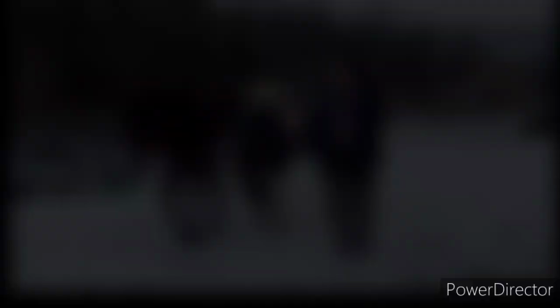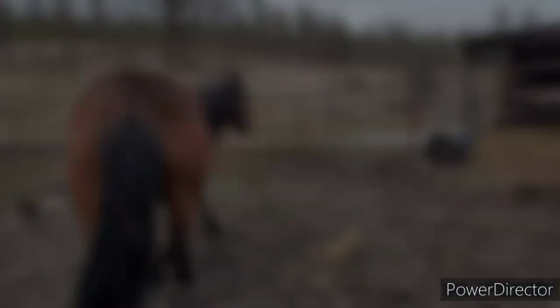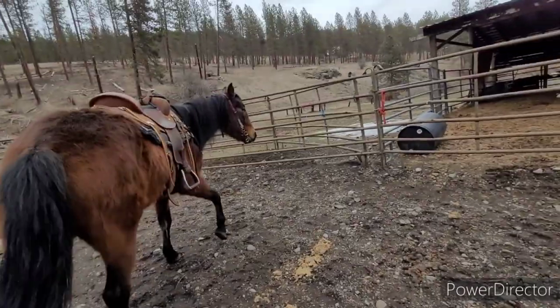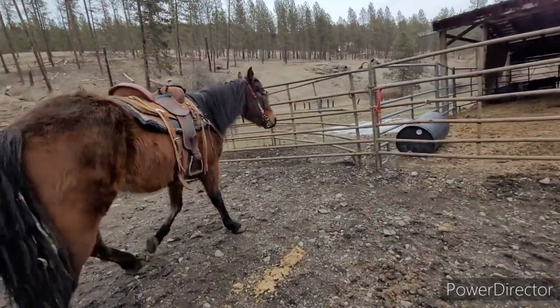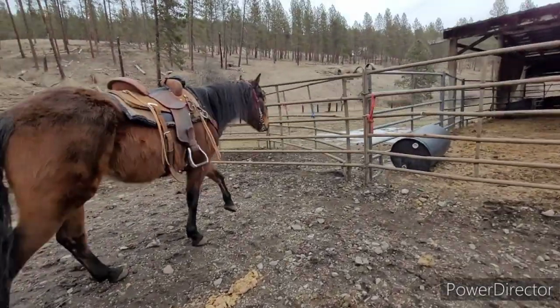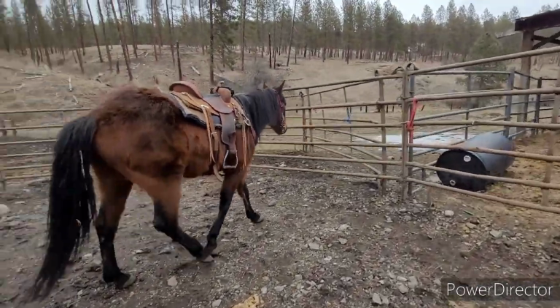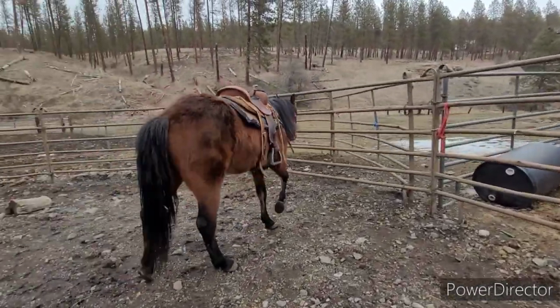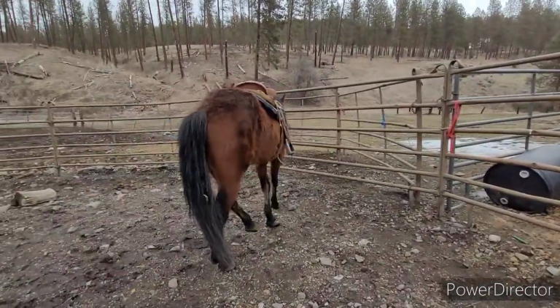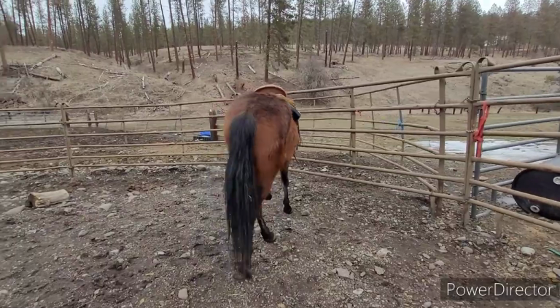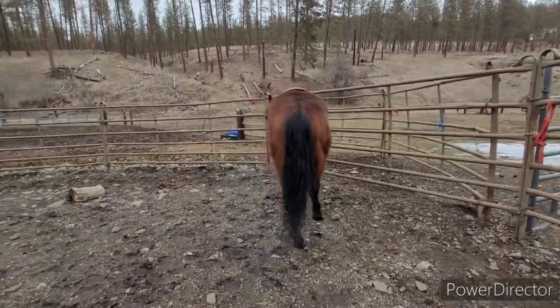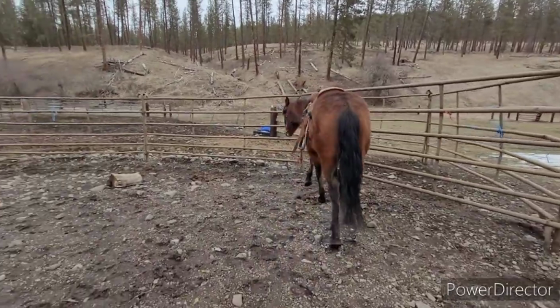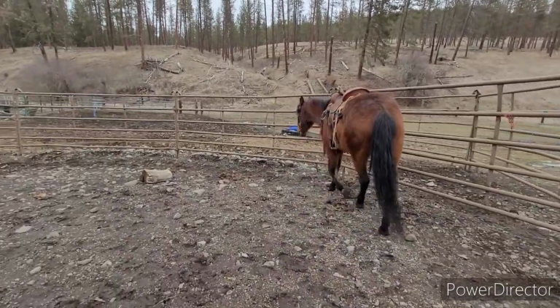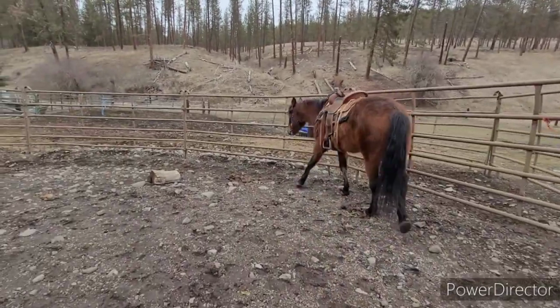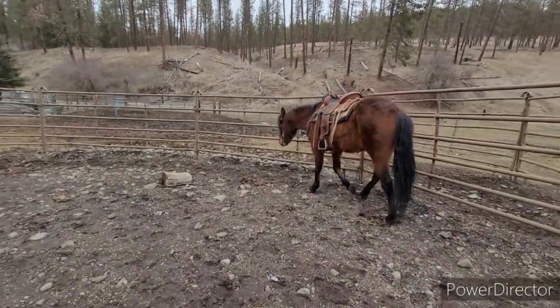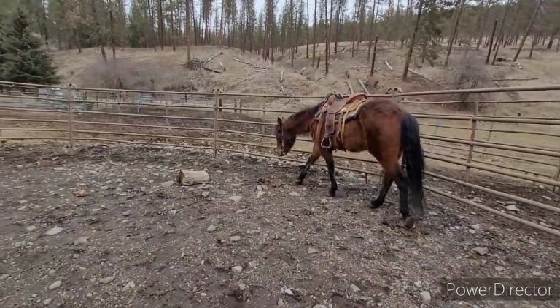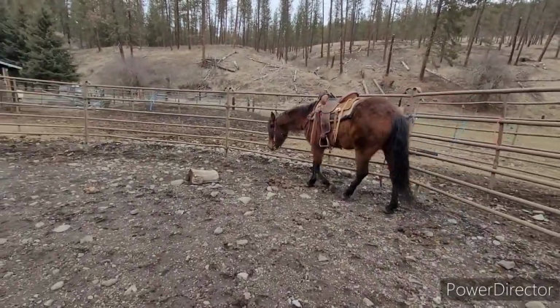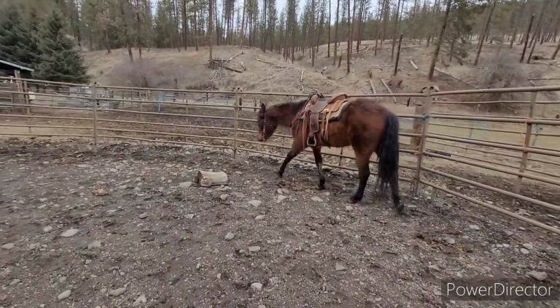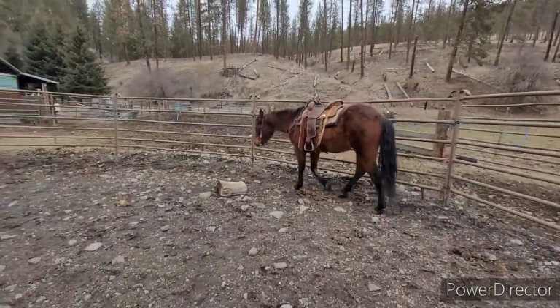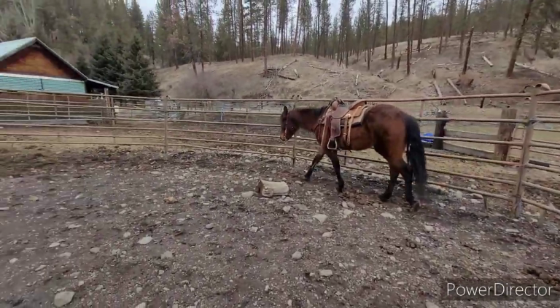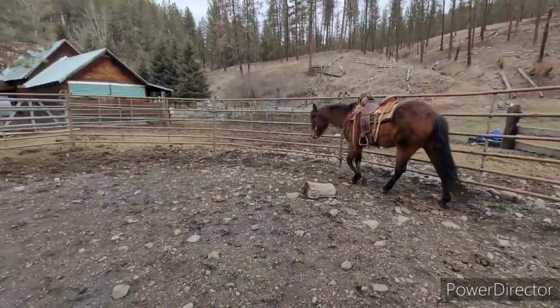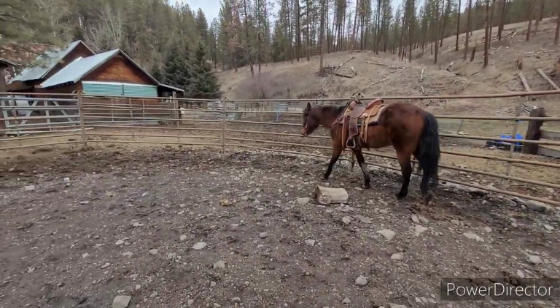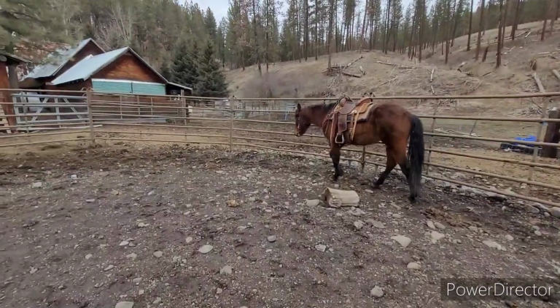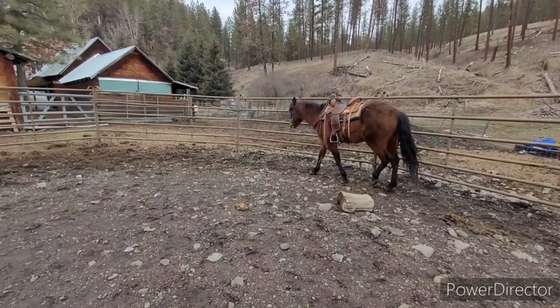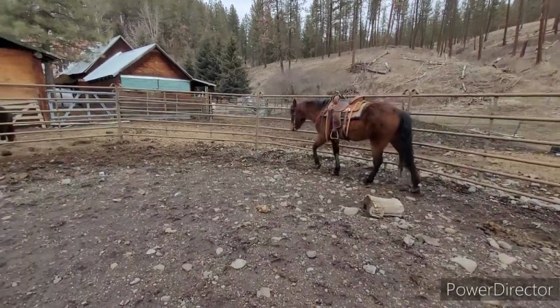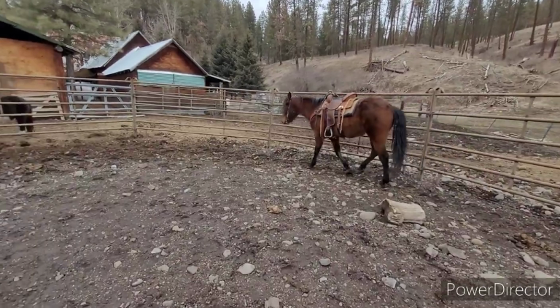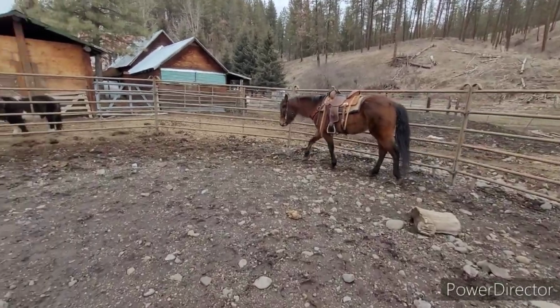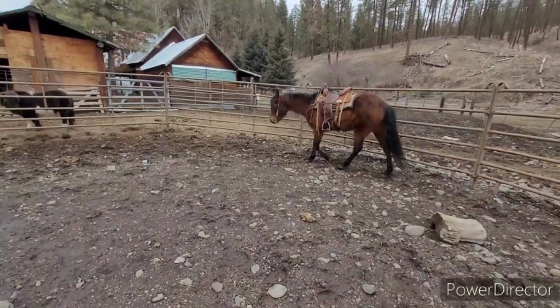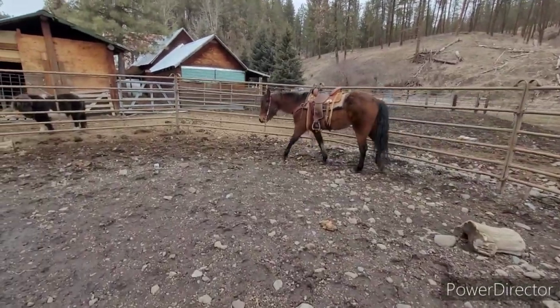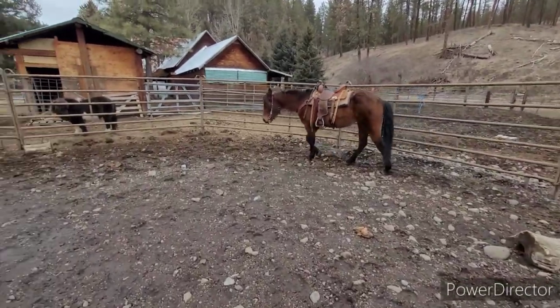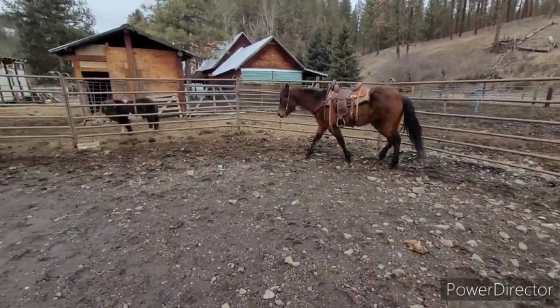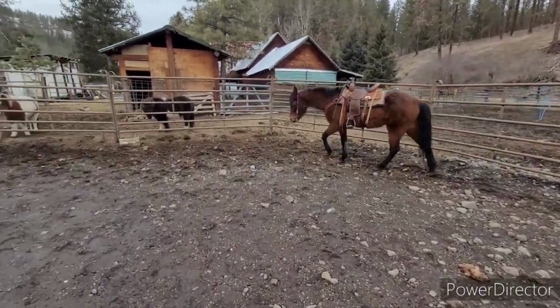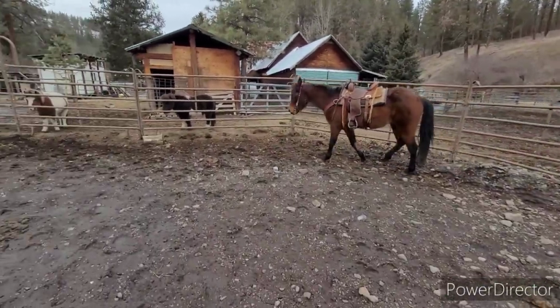We have Avalon here, who's not really paying attention, and I haven't had her tacked up since last August or September. Haven't done anything with her.